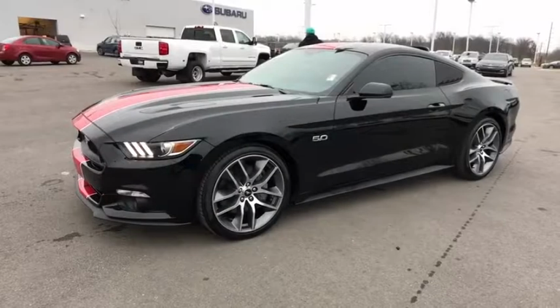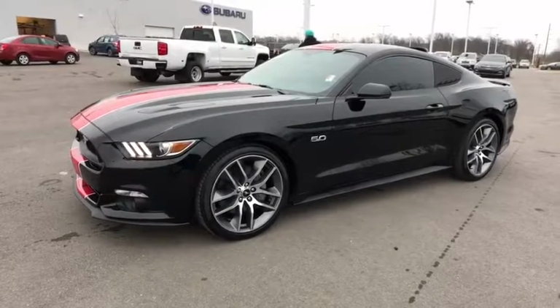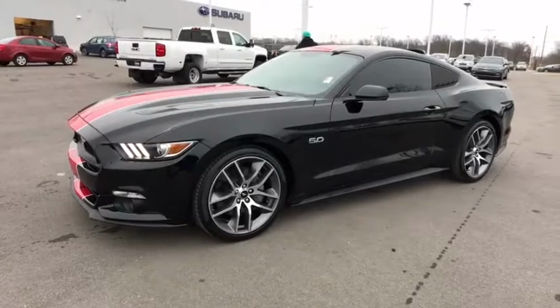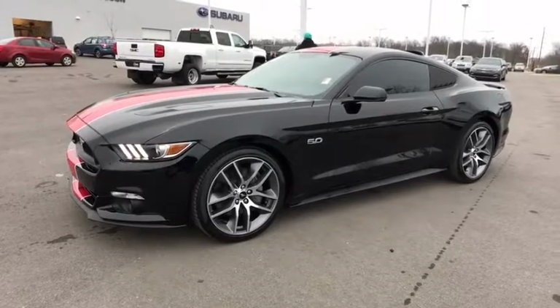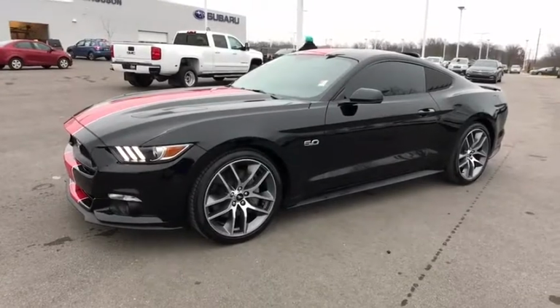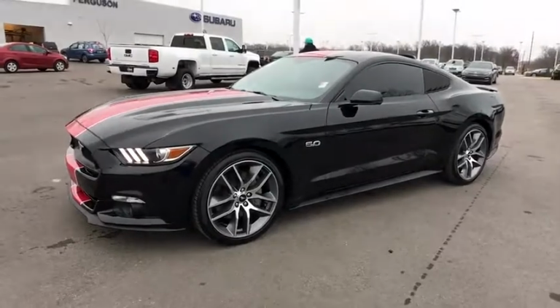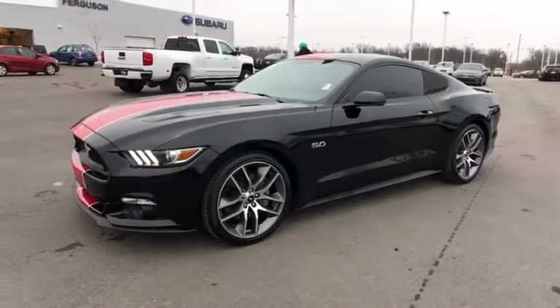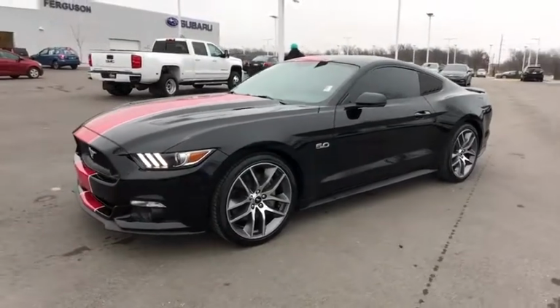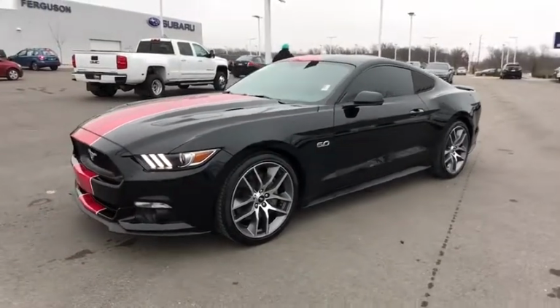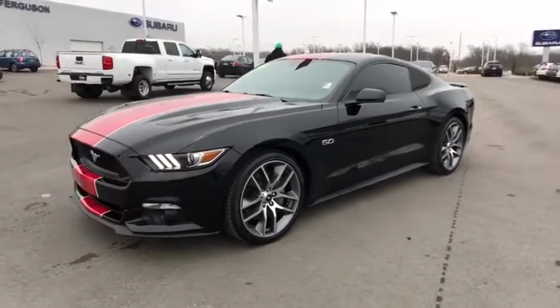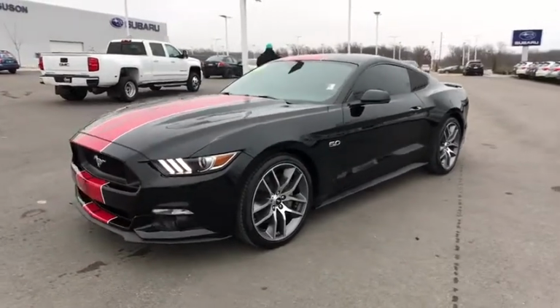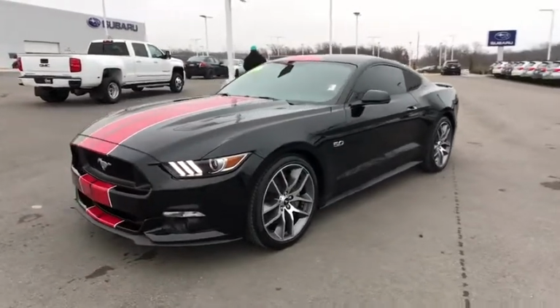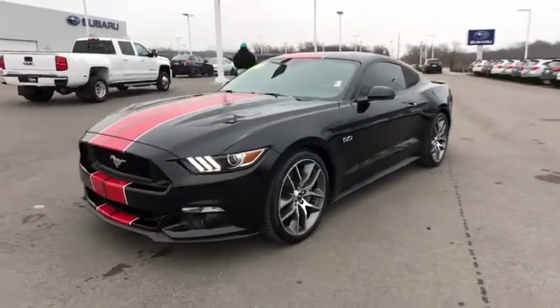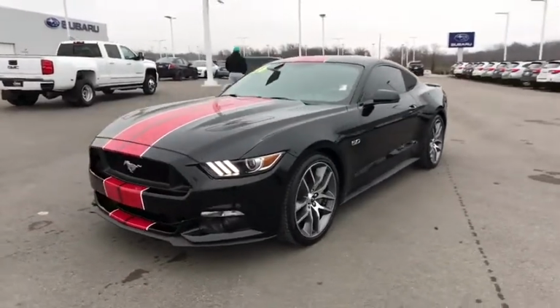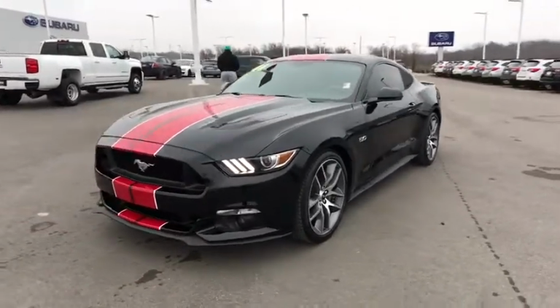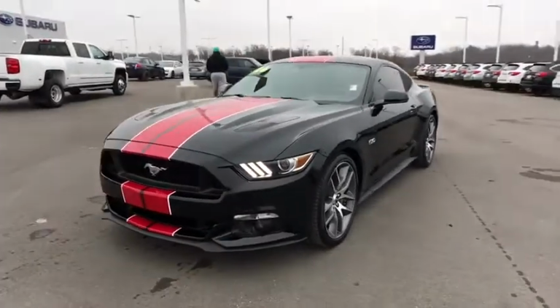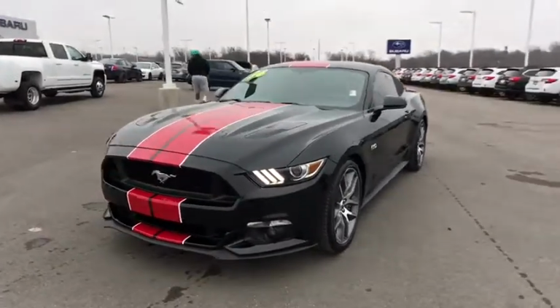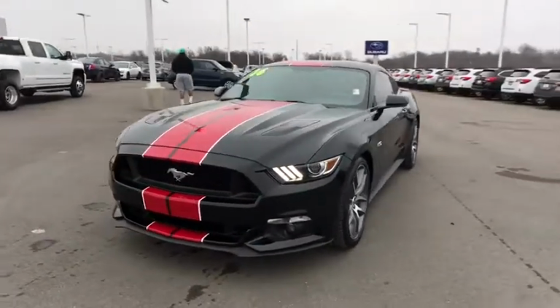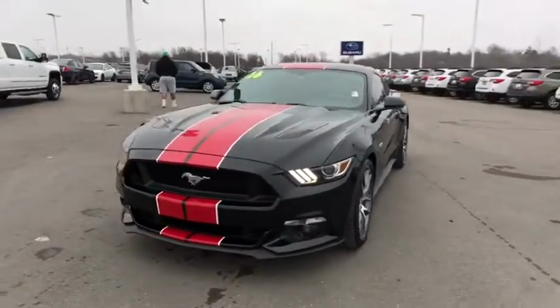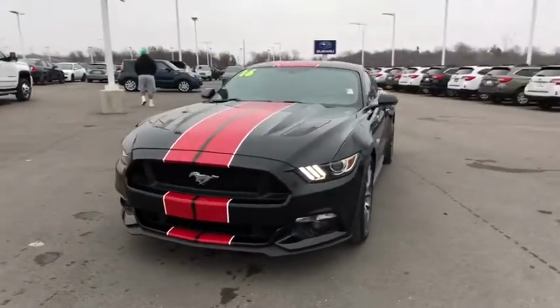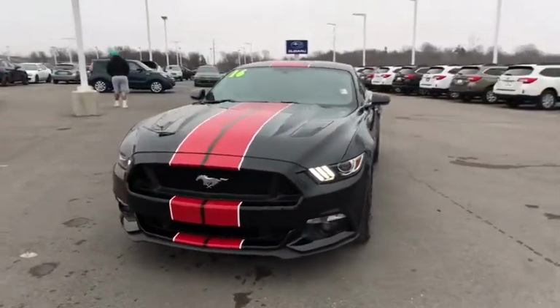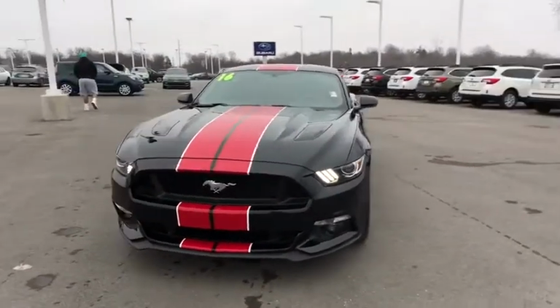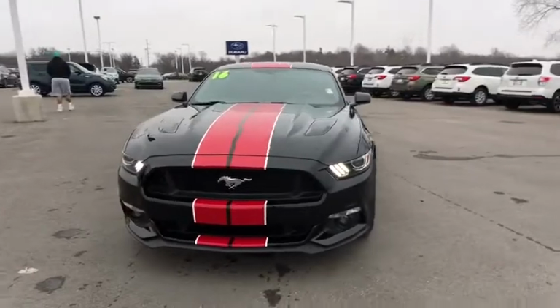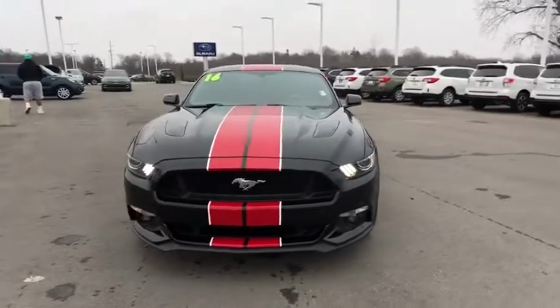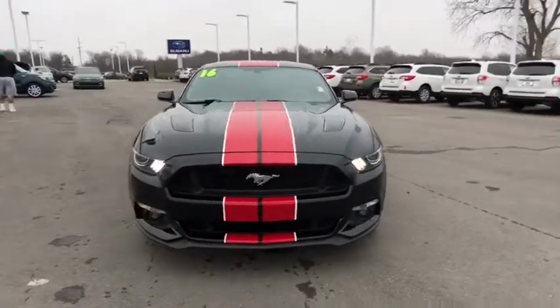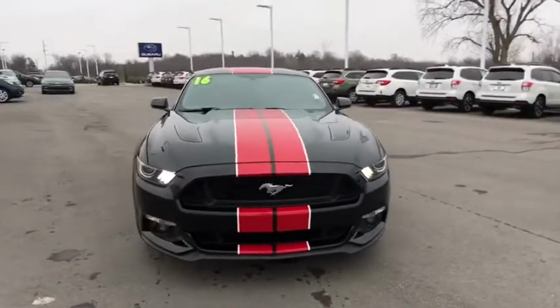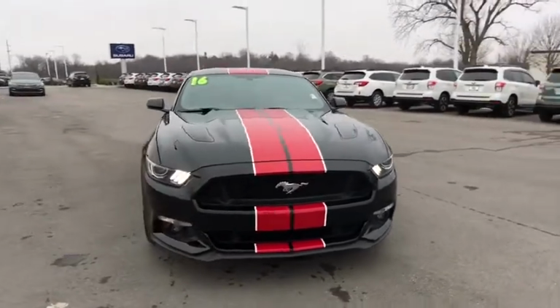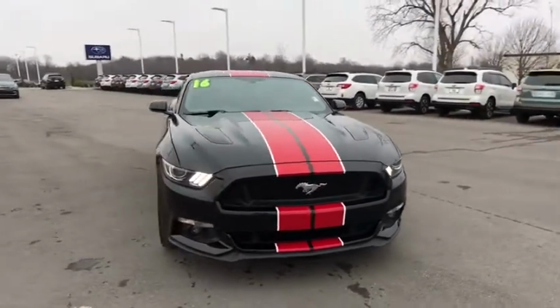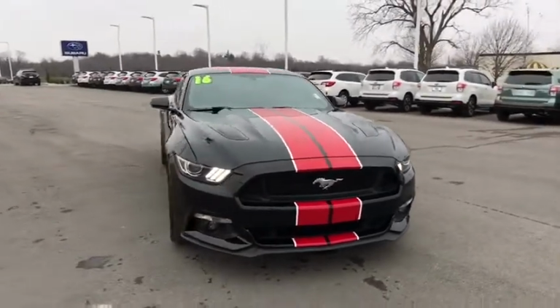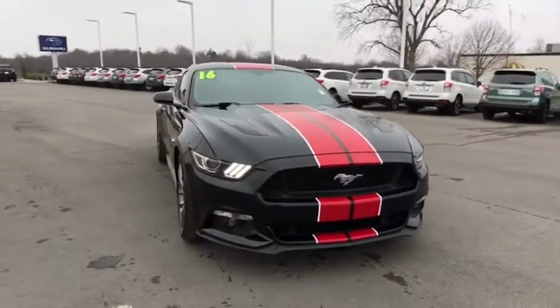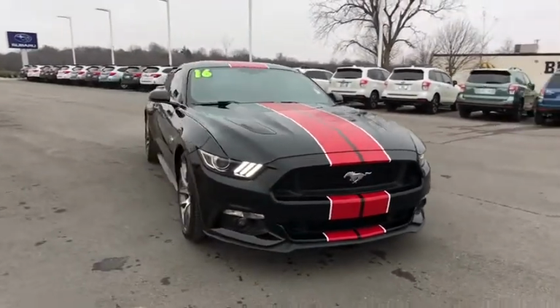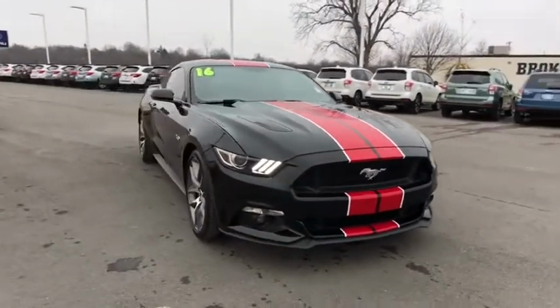2016 Ford Mustang. The Mustang is race-worthy and ready for the track. This vehicle has less than 25,000 miles.